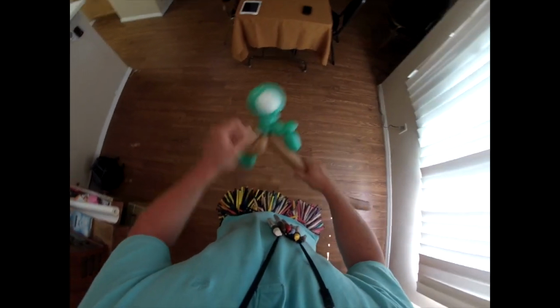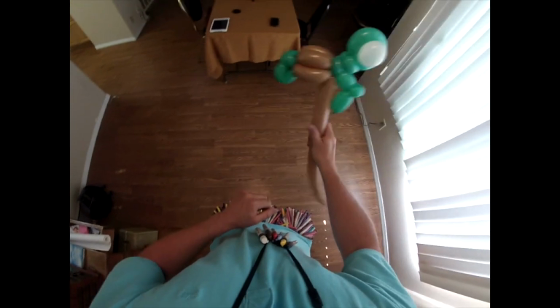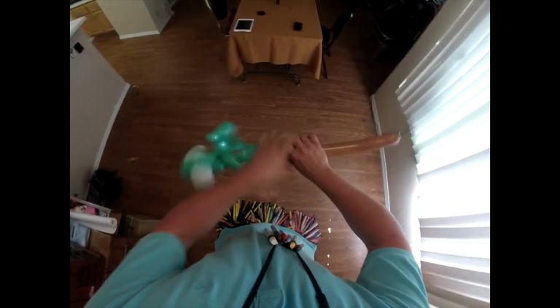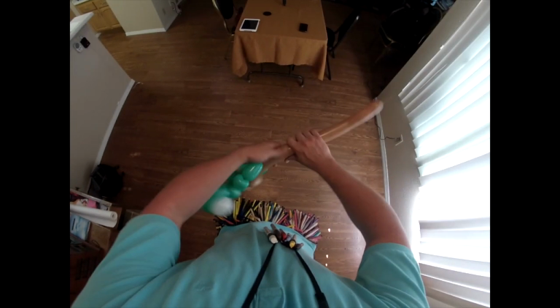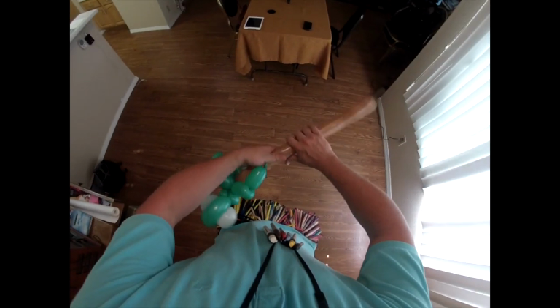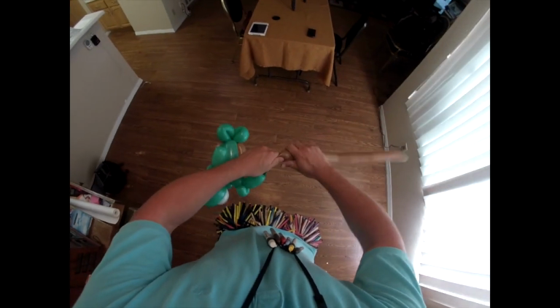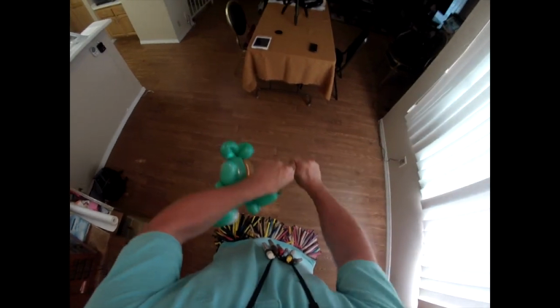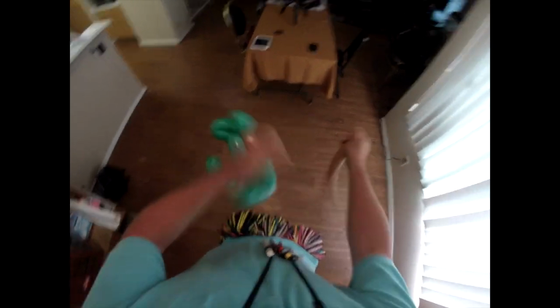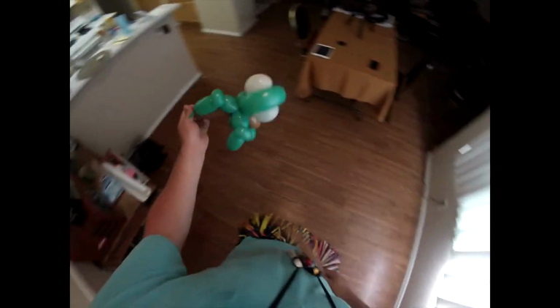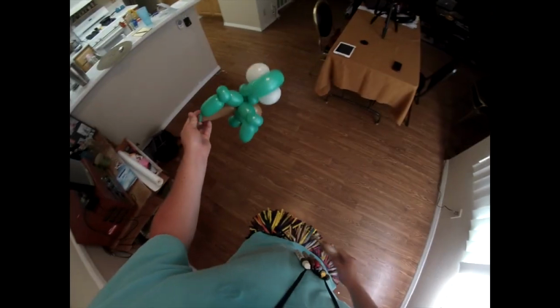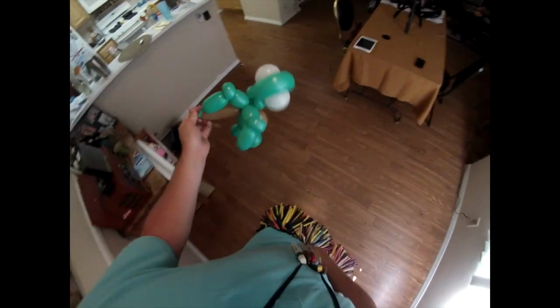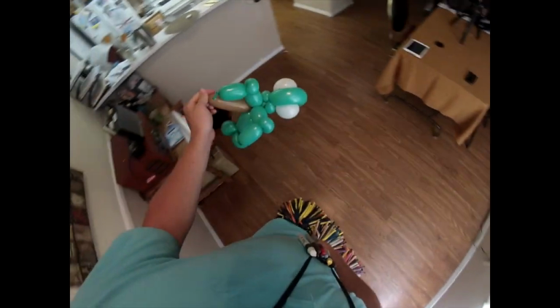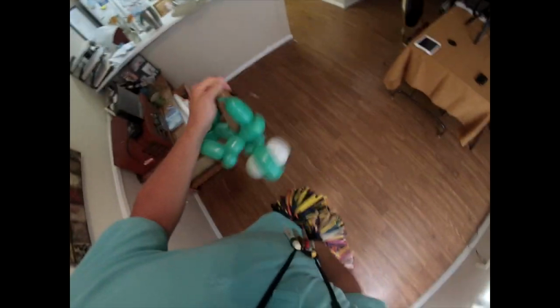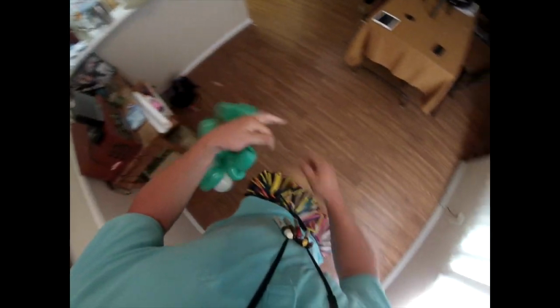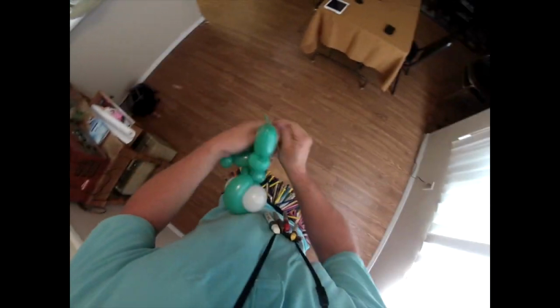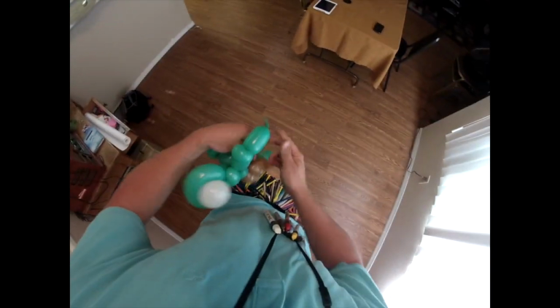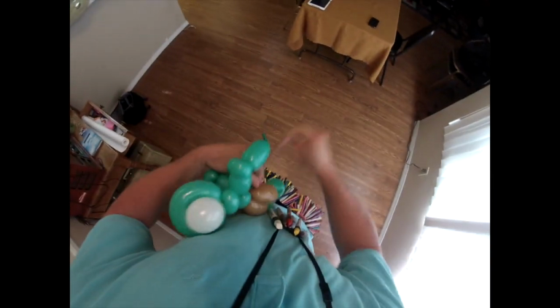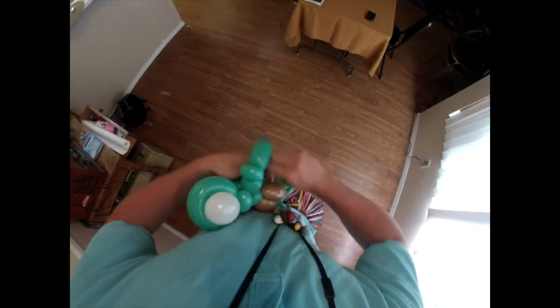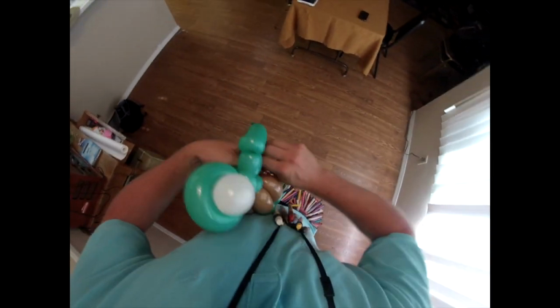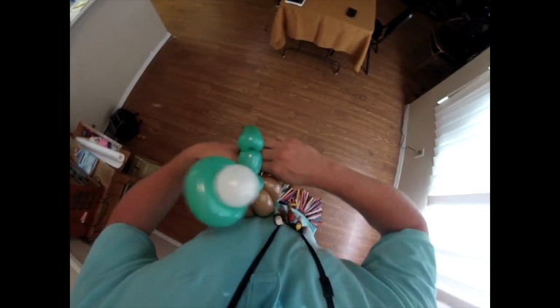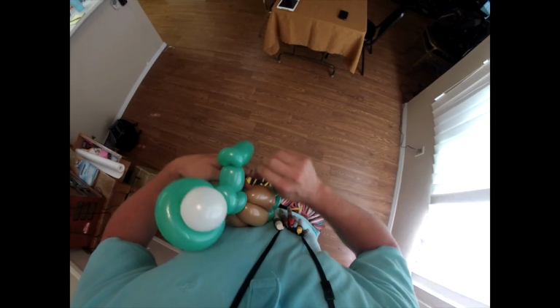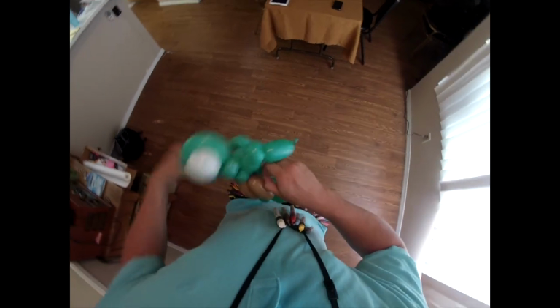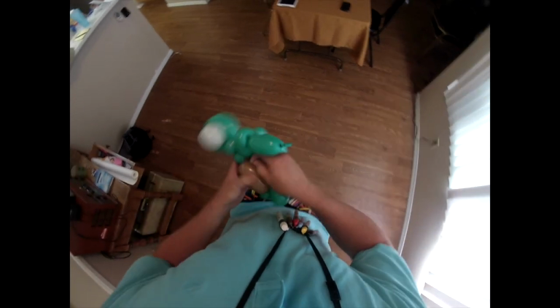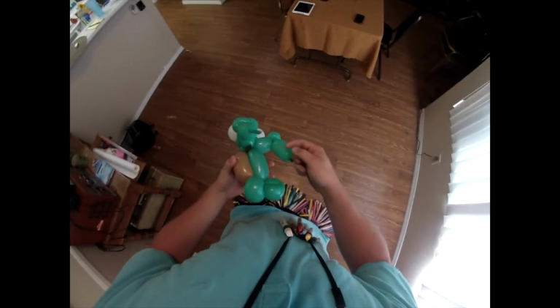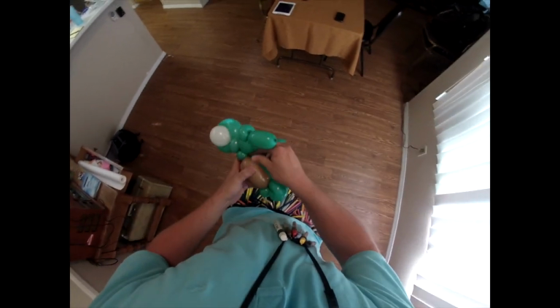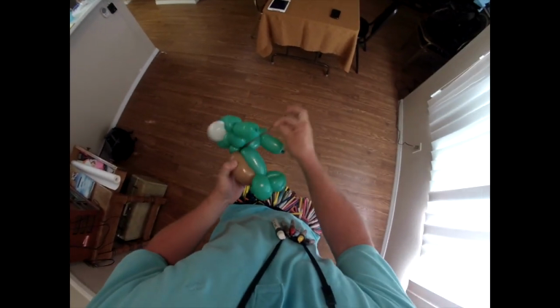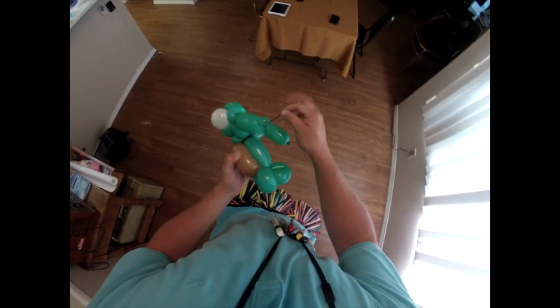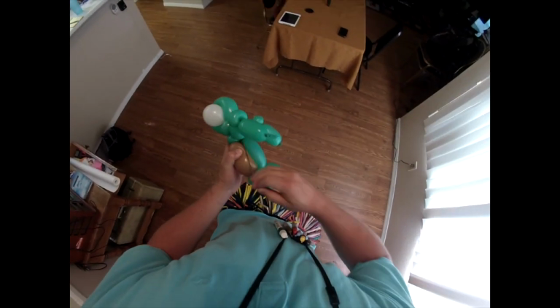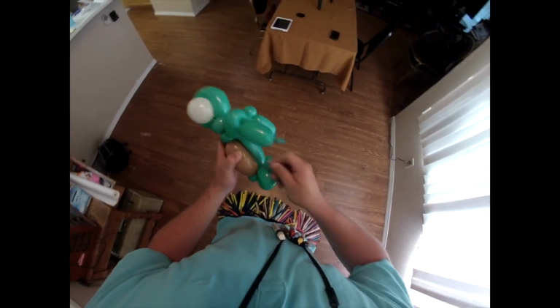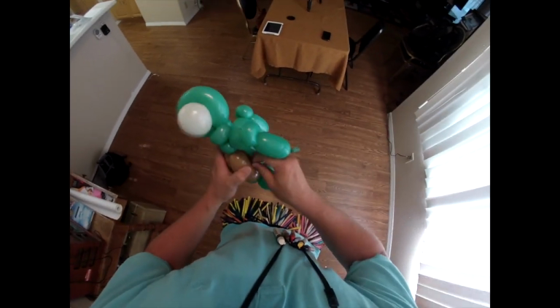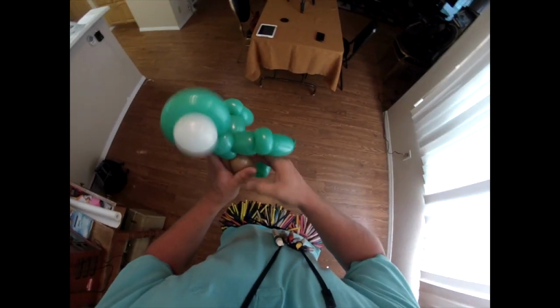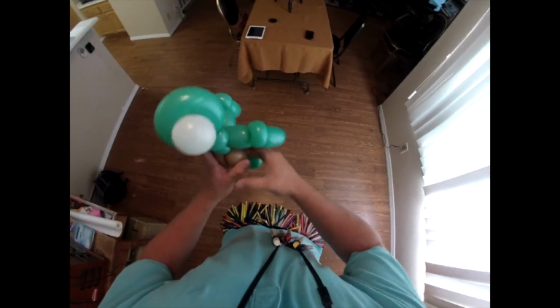From there, you guys can break this off. And this little extra part you can tuck in here.